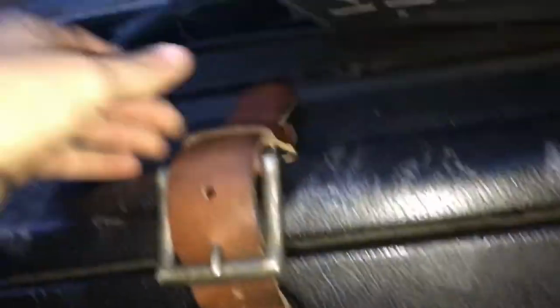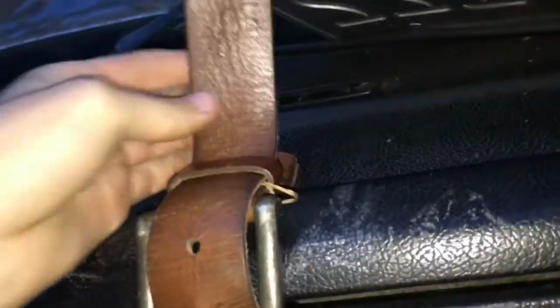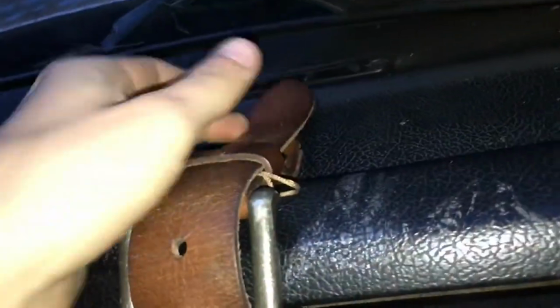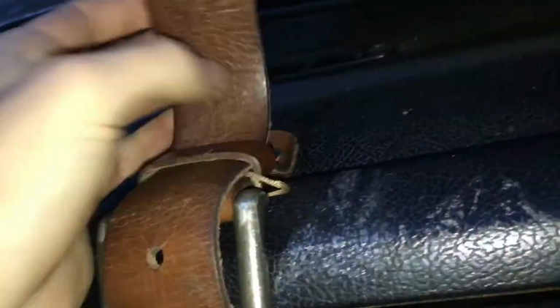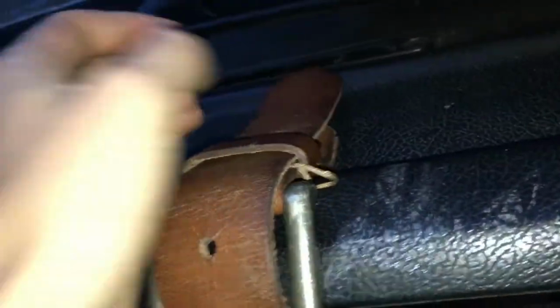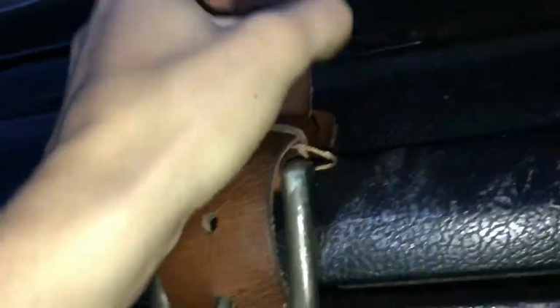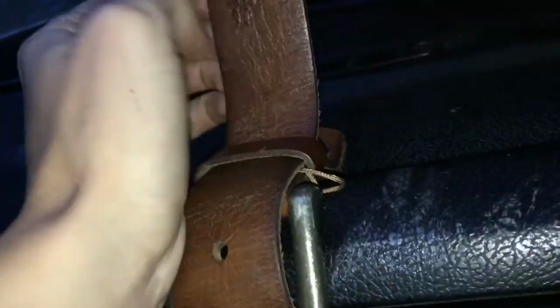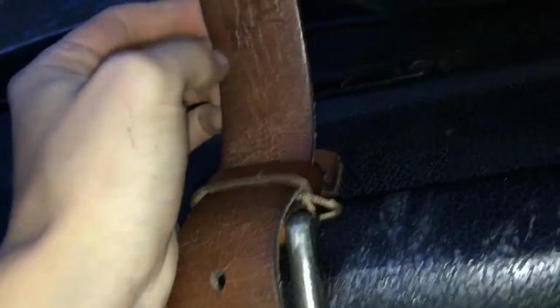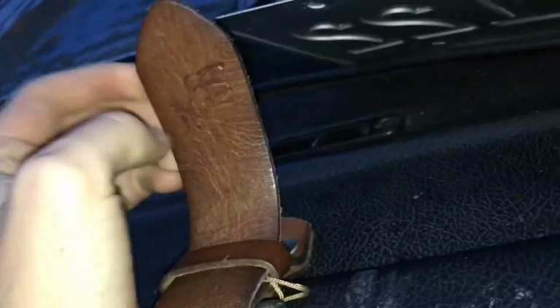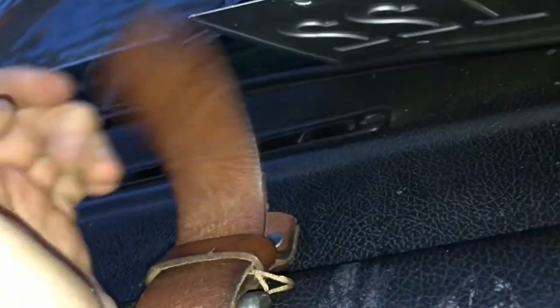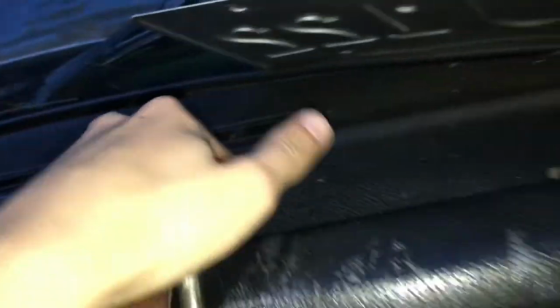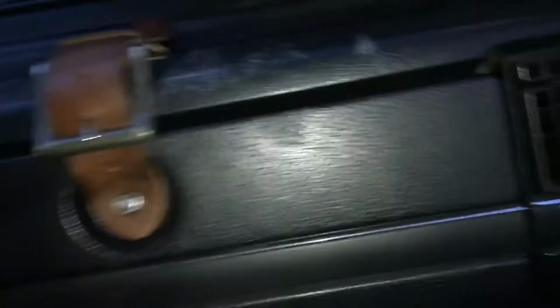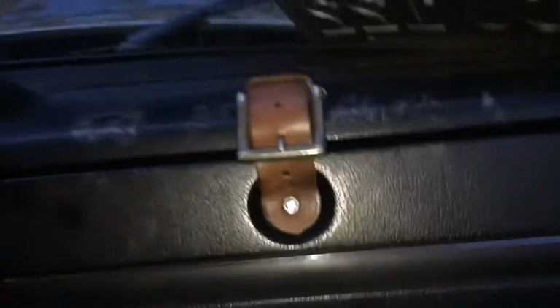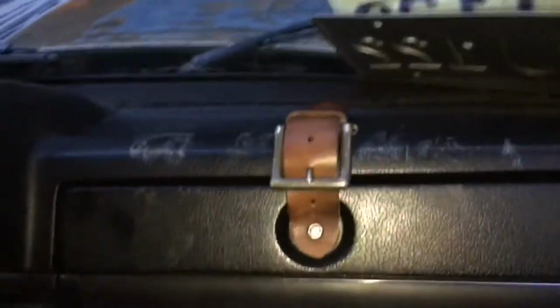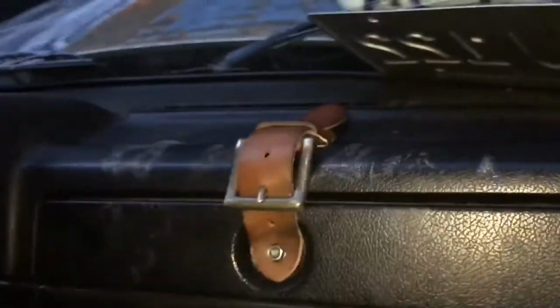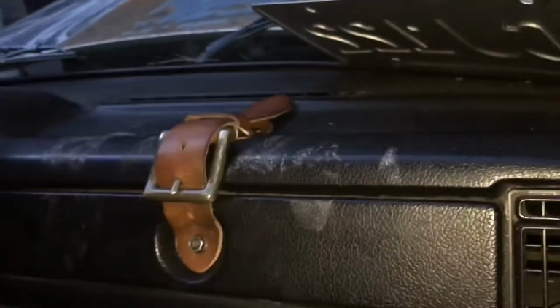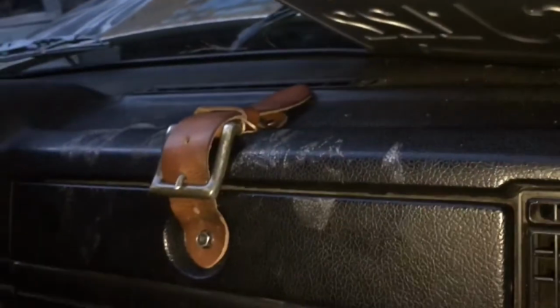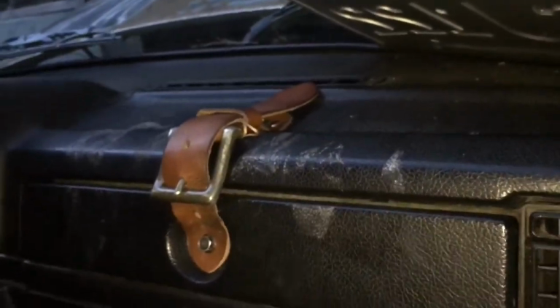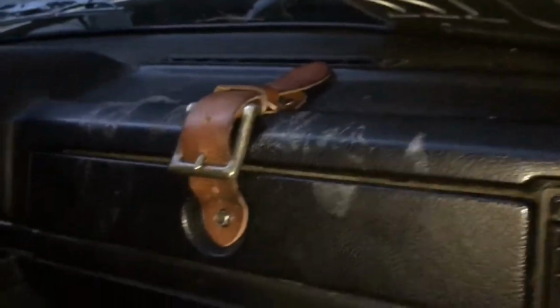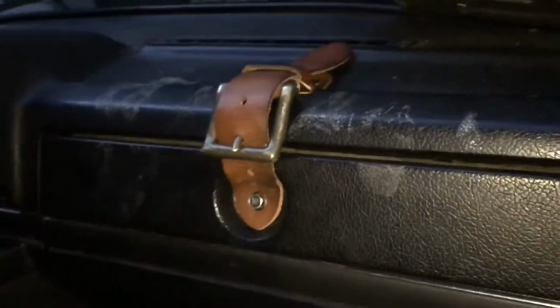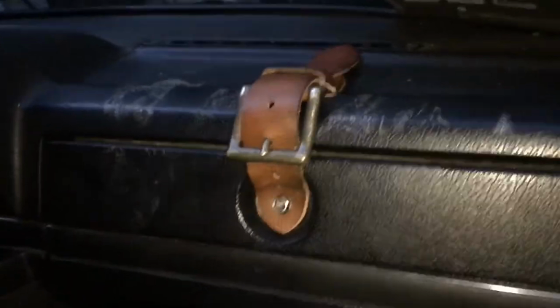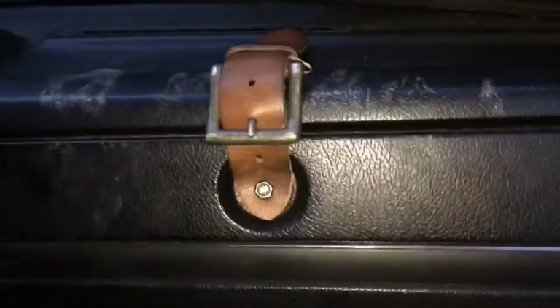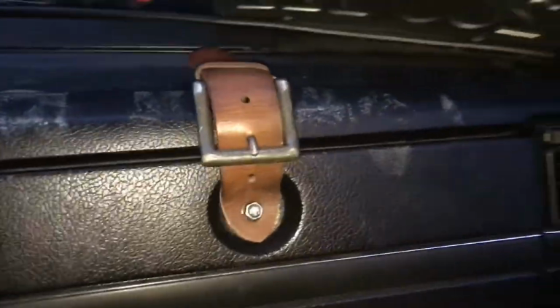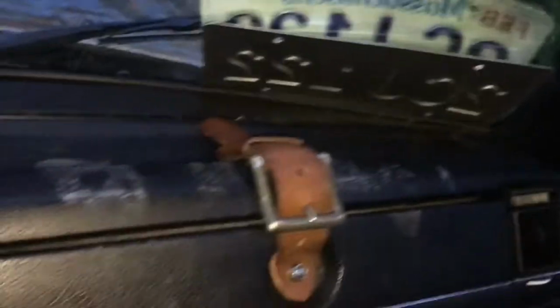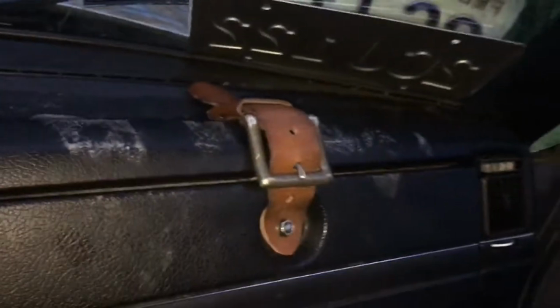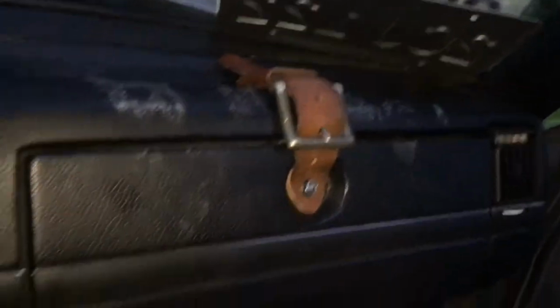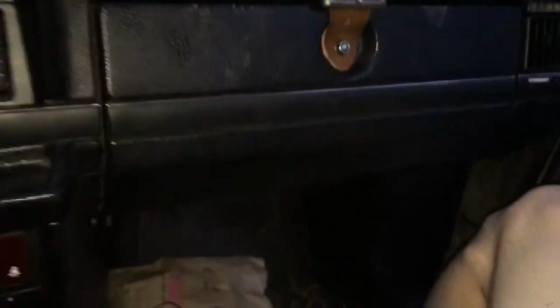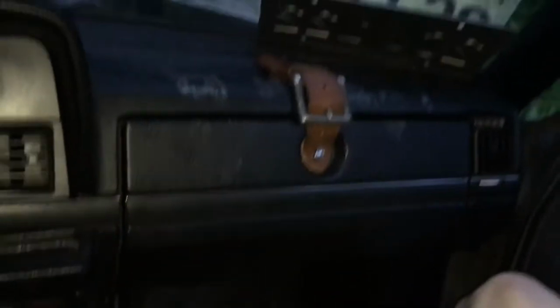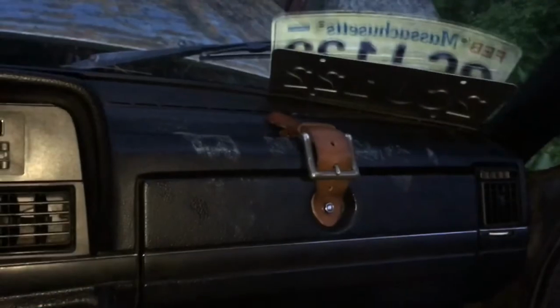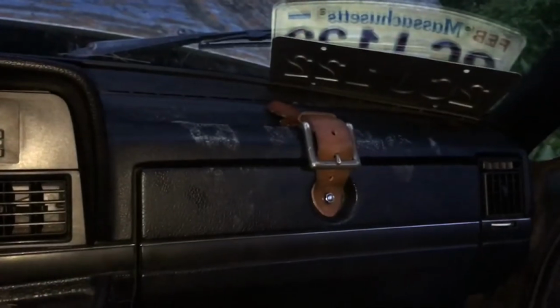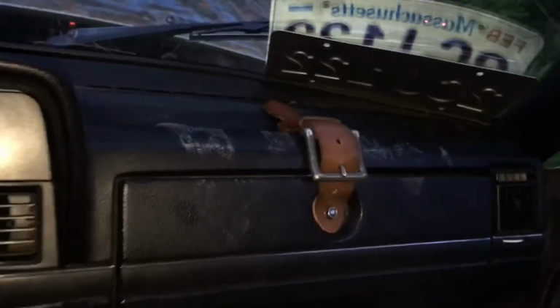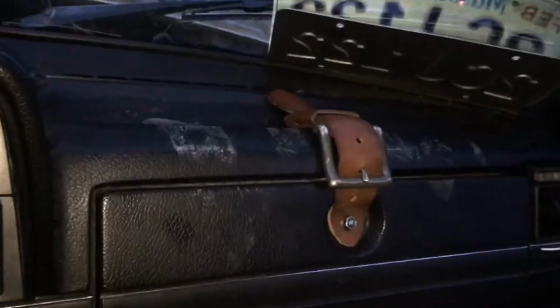I'm just going to trim this piece so it's a little bit shorter, but there's my custom belt buckle glove box latch. Thanks for watching guys.